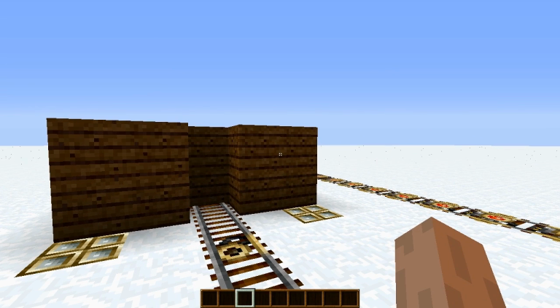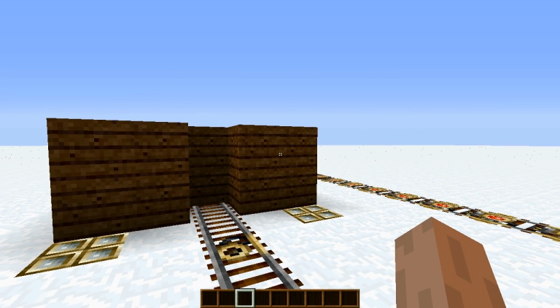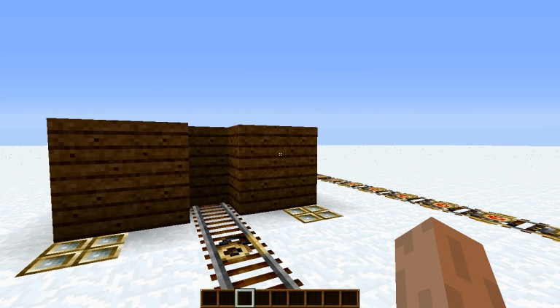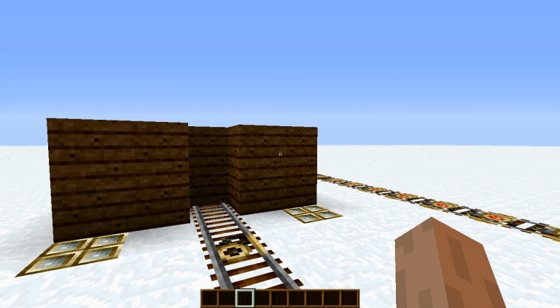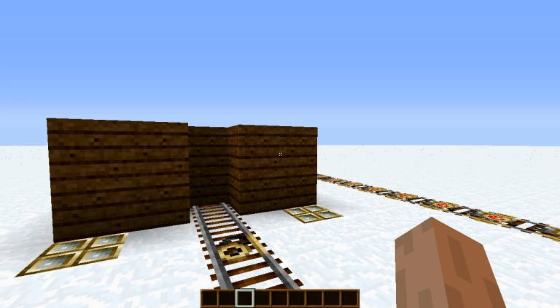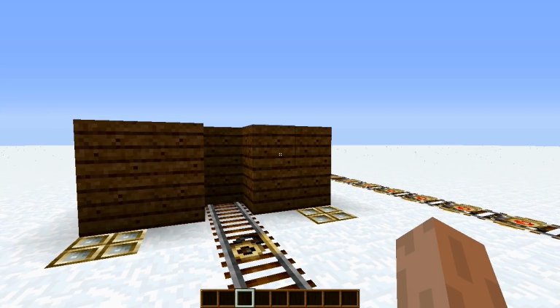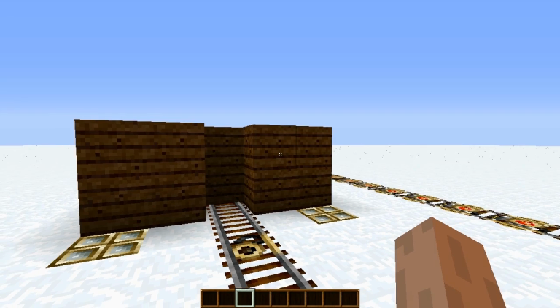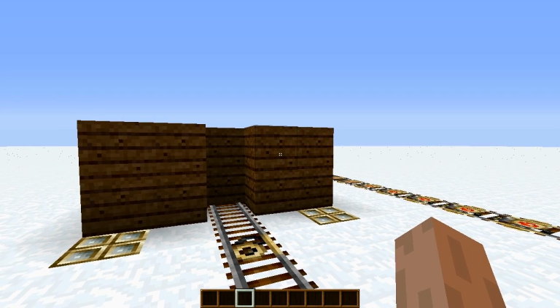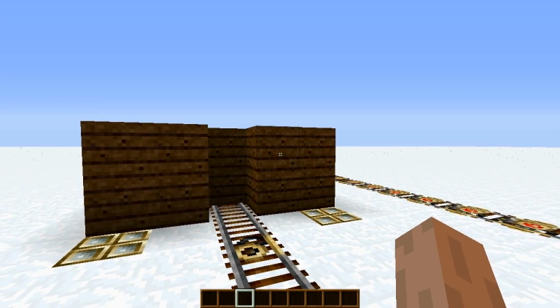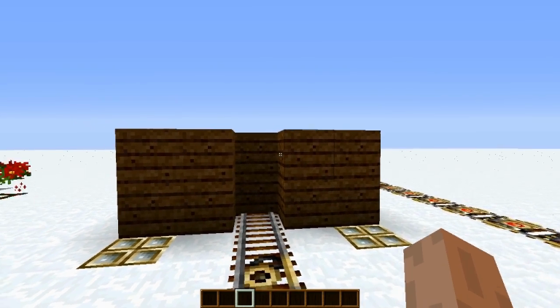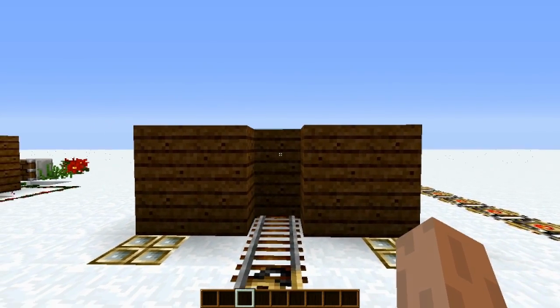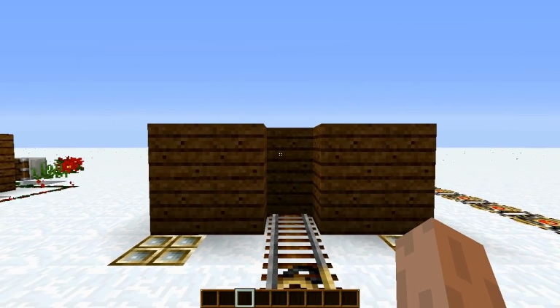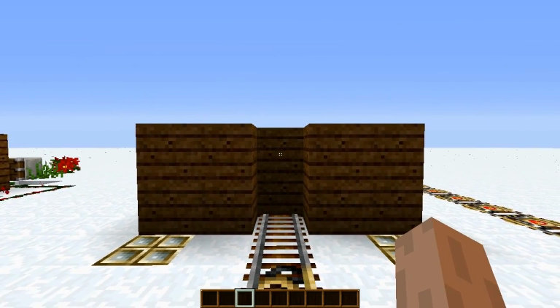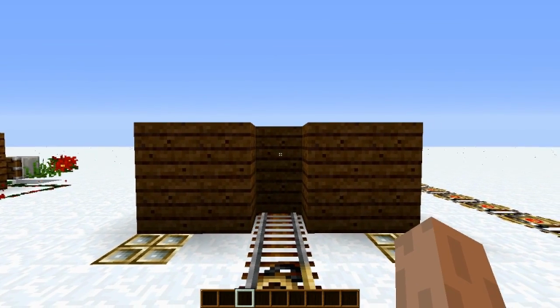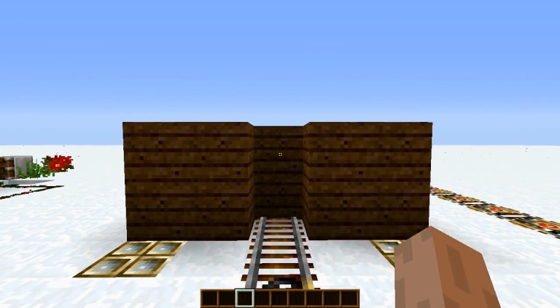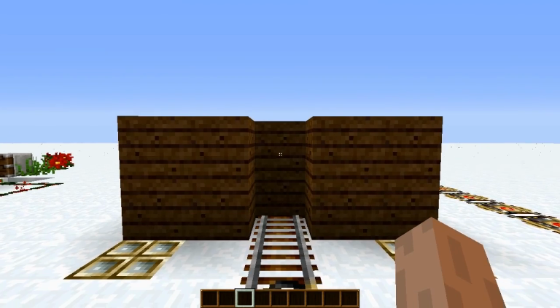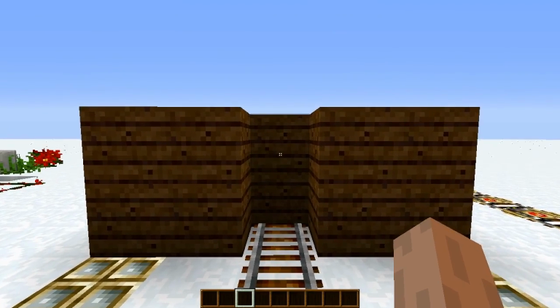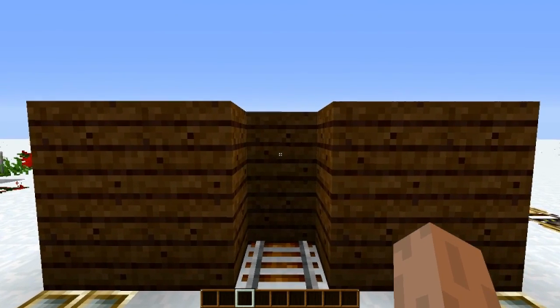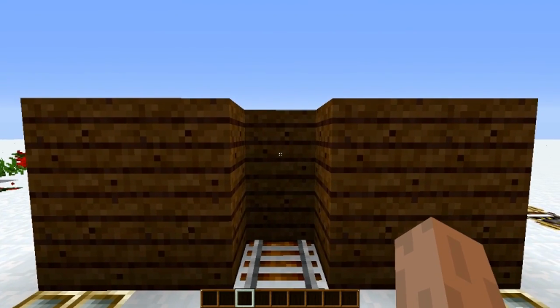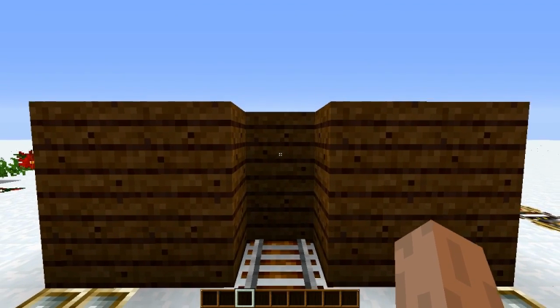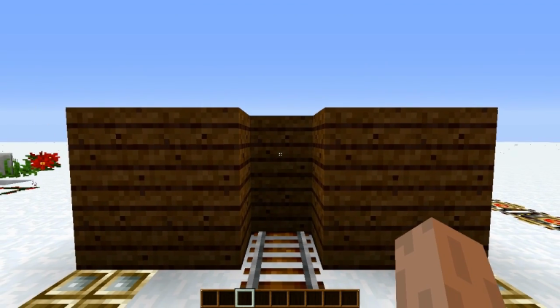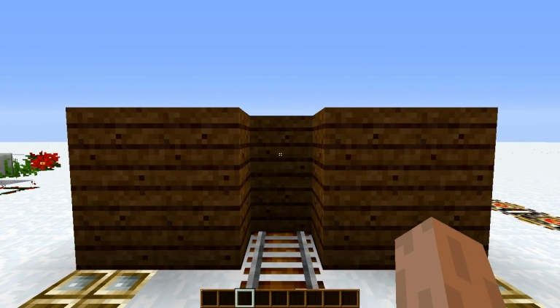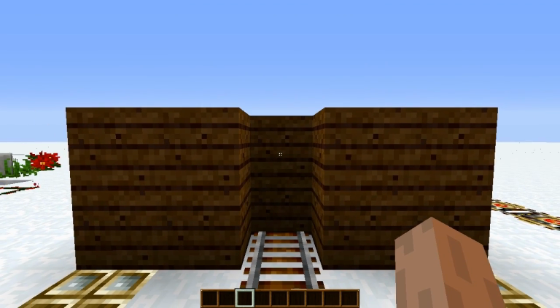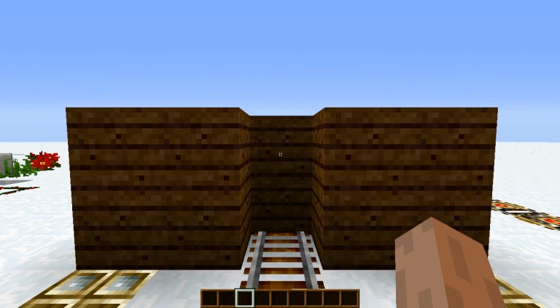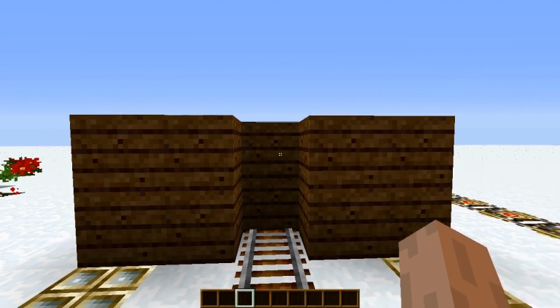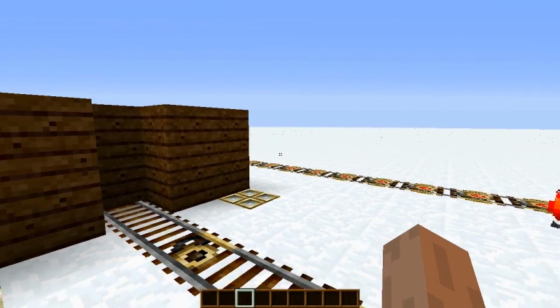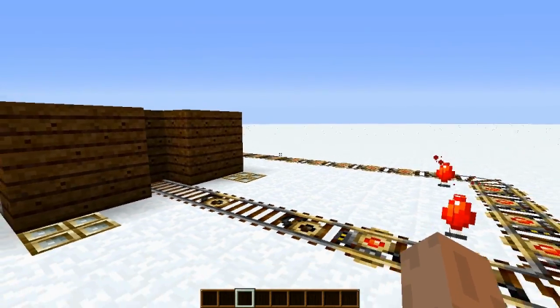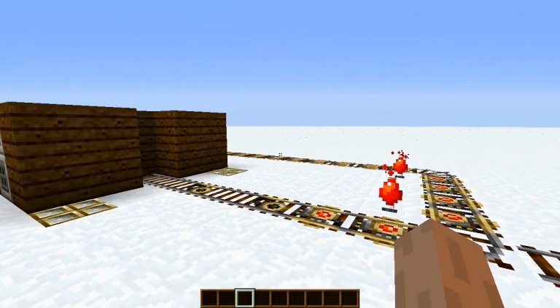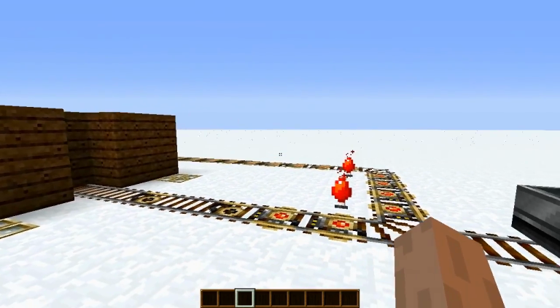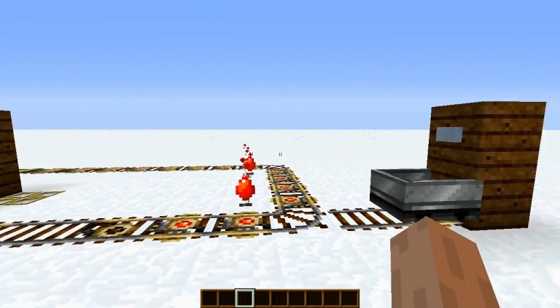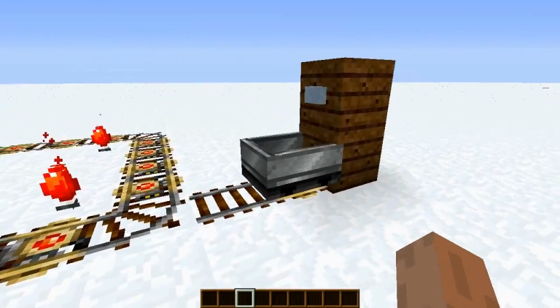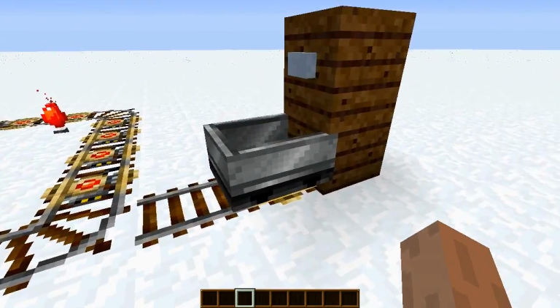Anyway, in this tutorial today I'm going to be teaching you how to build this minecart door. Practically what it does is it only allows a player that's riding a minecart through the door. You cannot get in here any other way. But the best way to show this off is to actually do it.